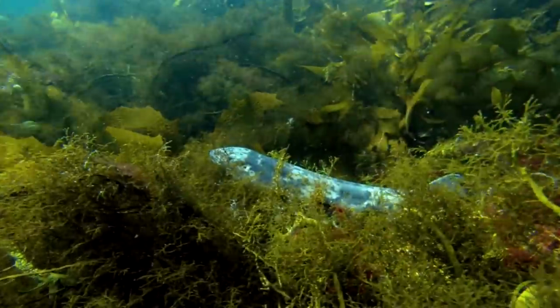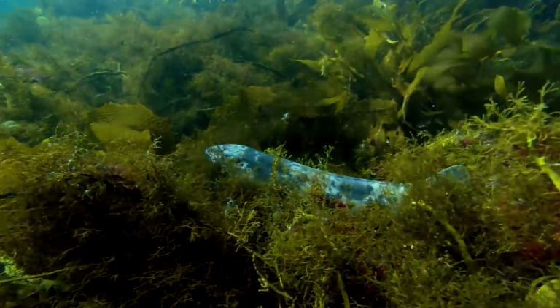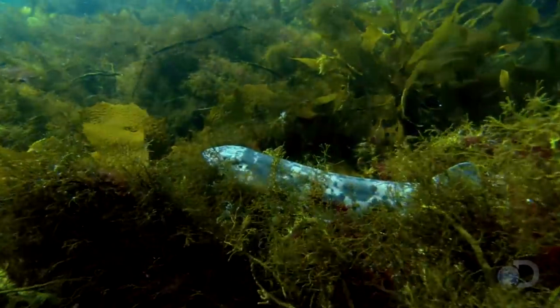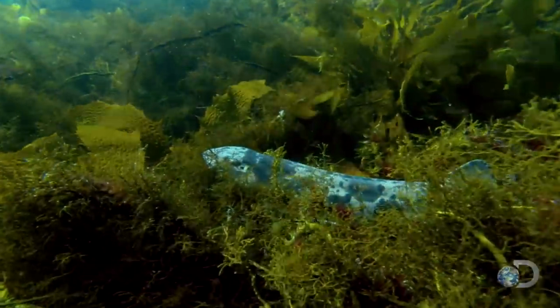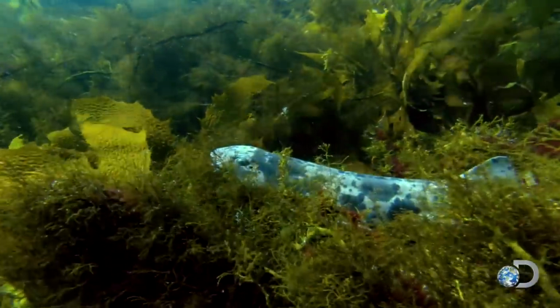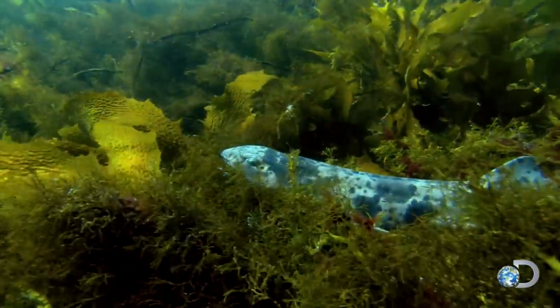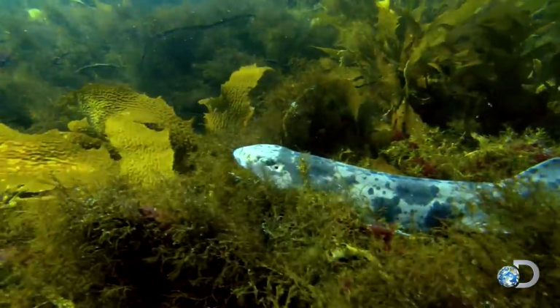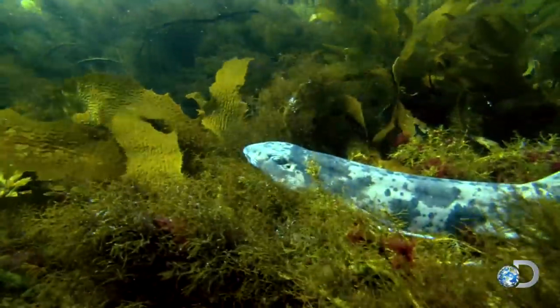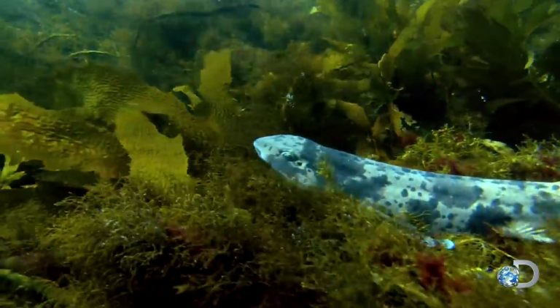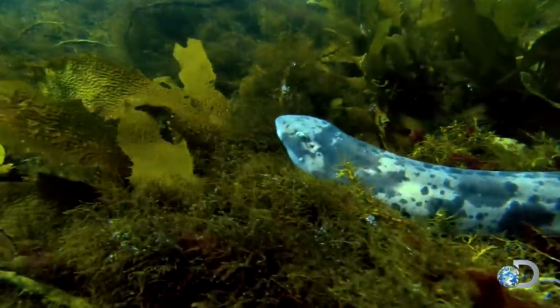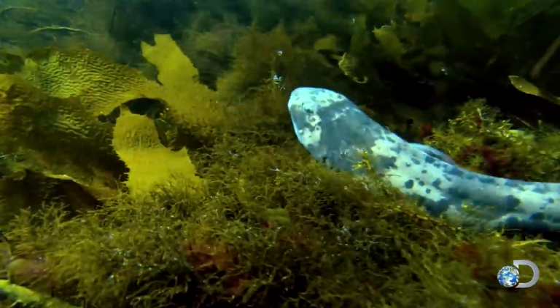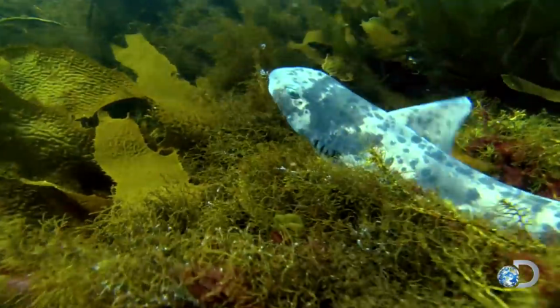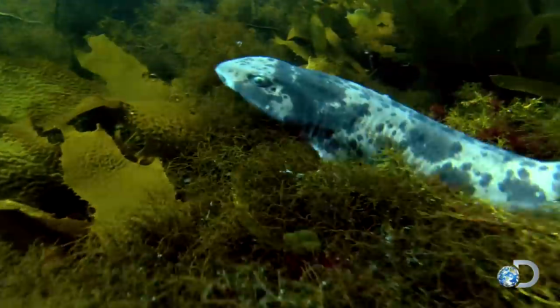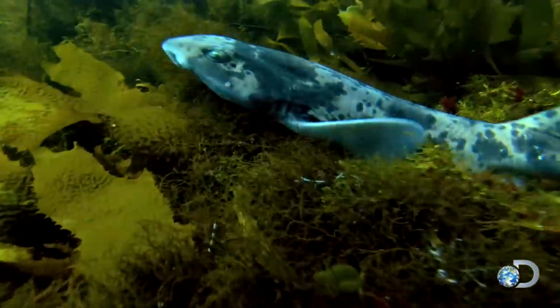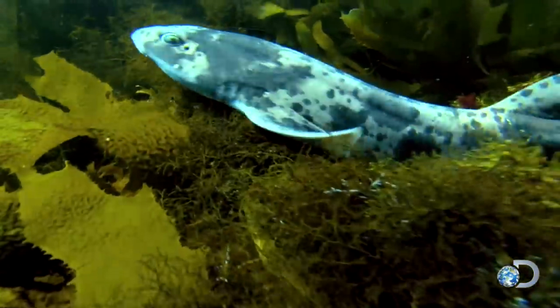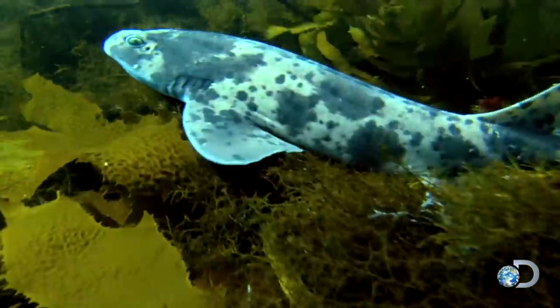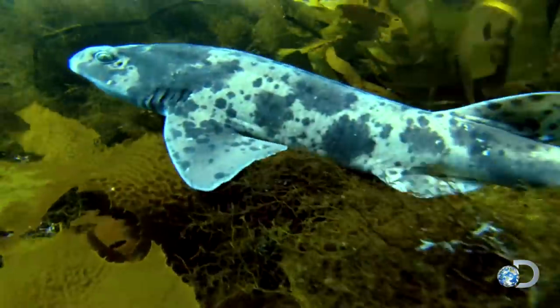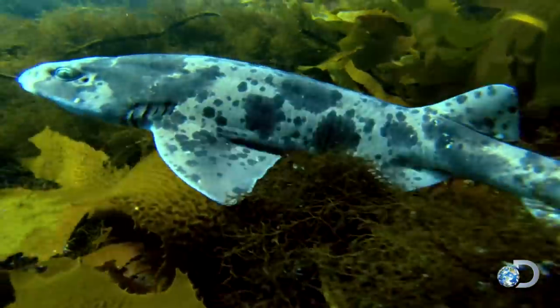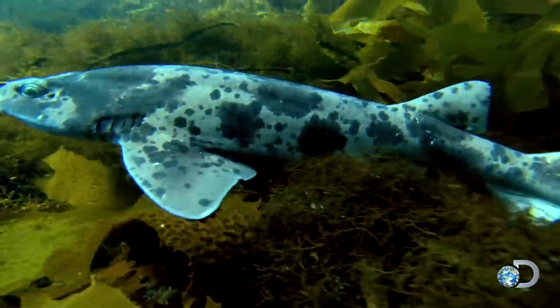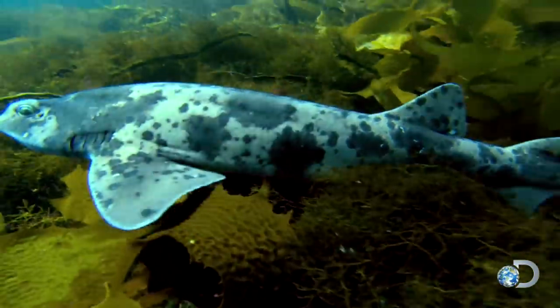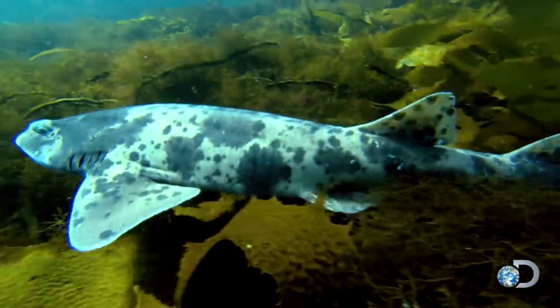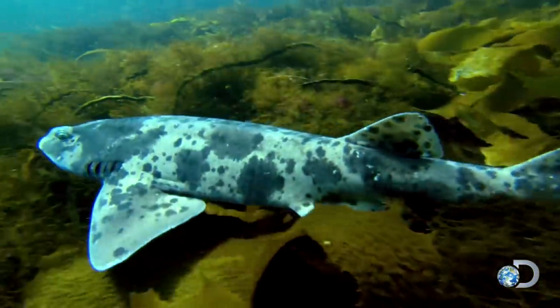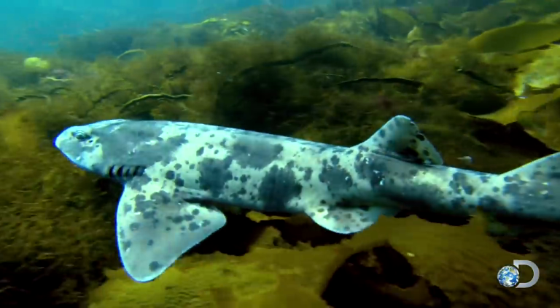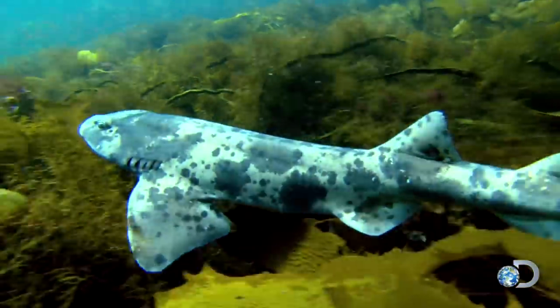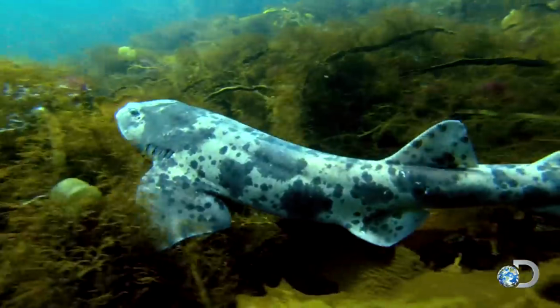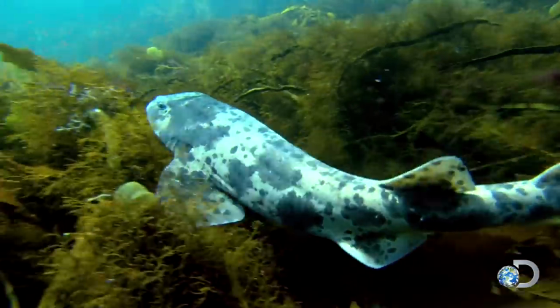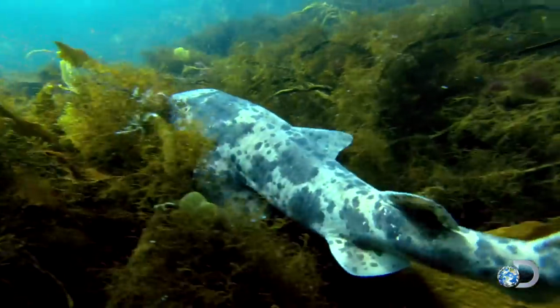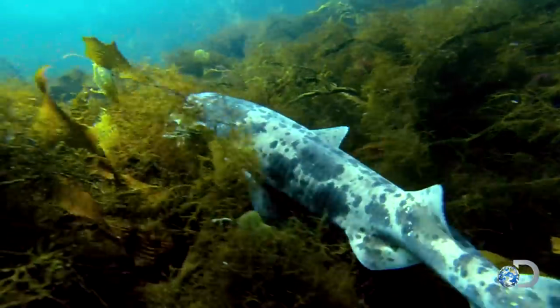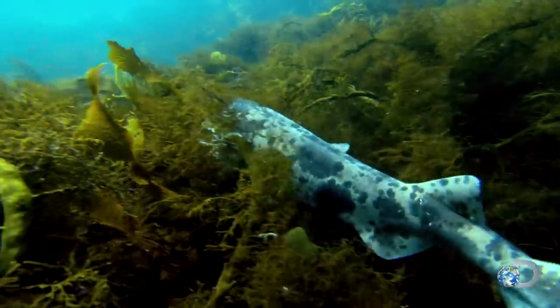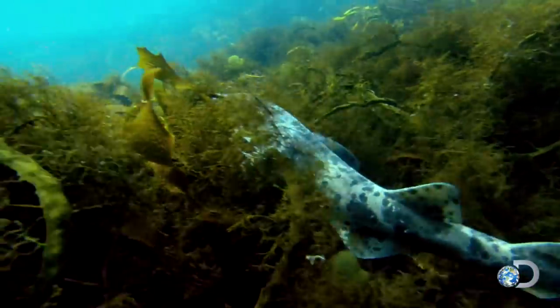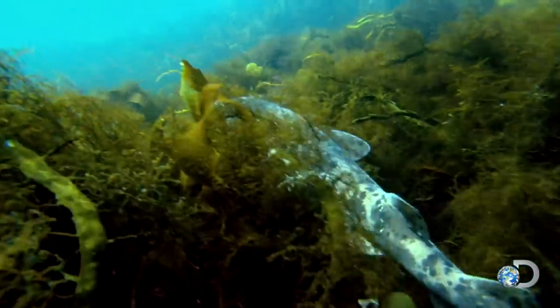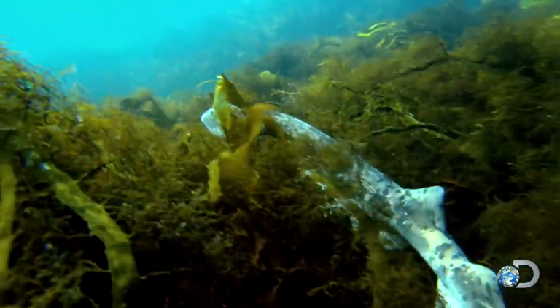Swell sharks are found from Monterey, California, to southern Mexico, and along the coast of Chile. They can grow up to about three feet long.